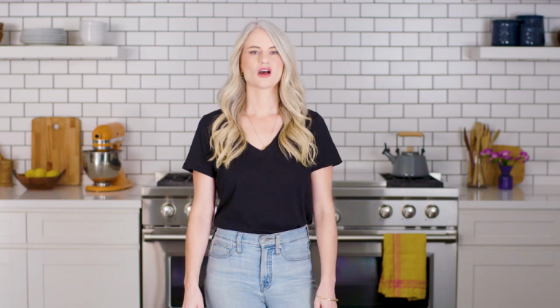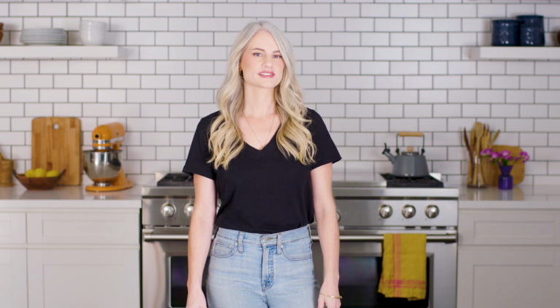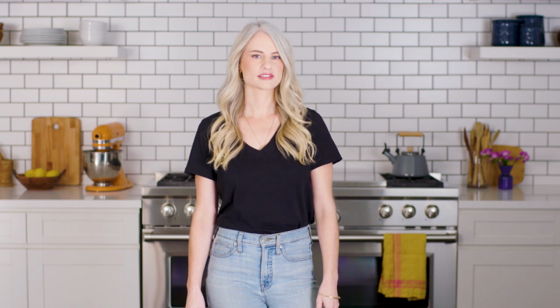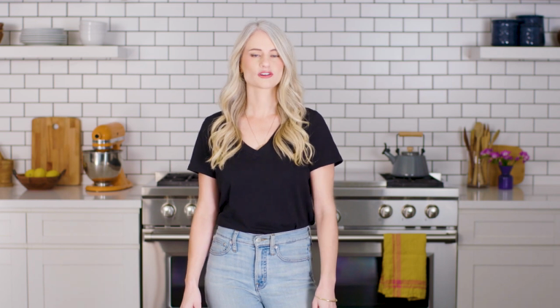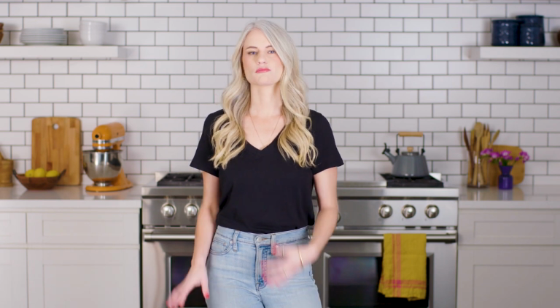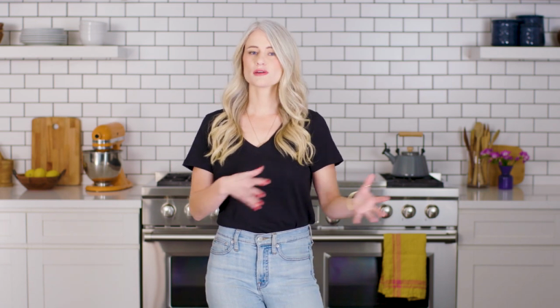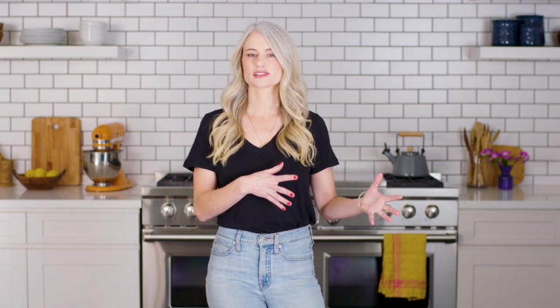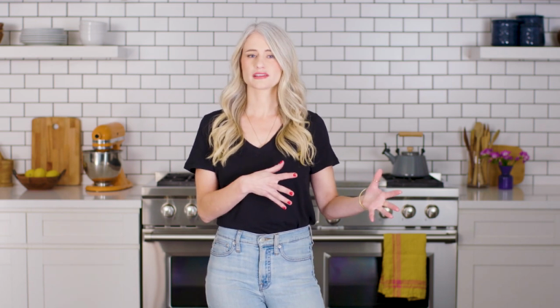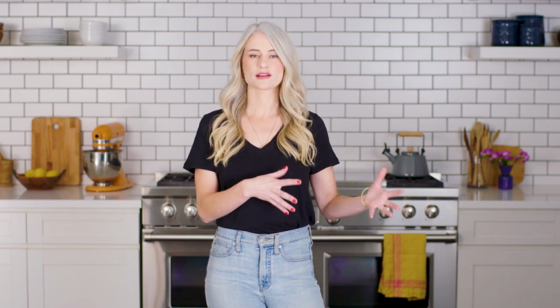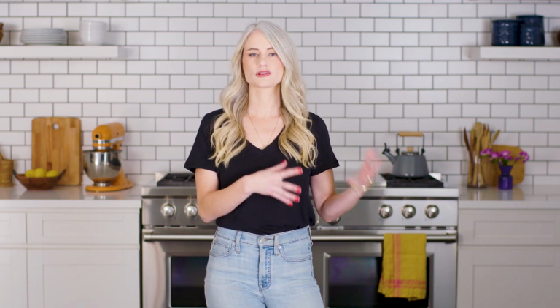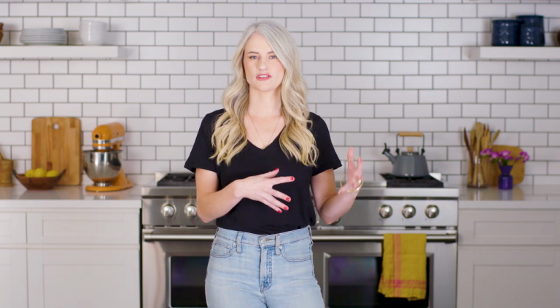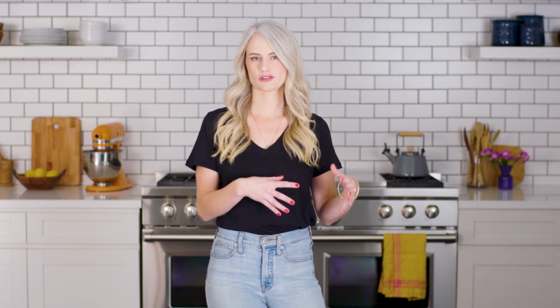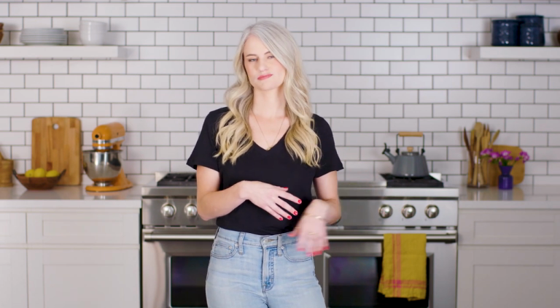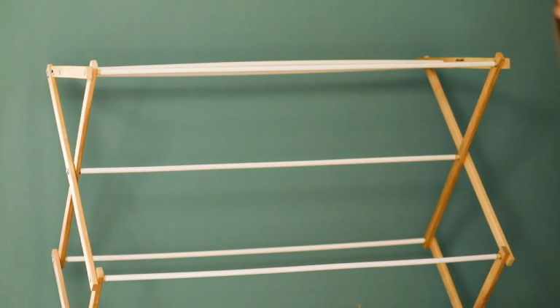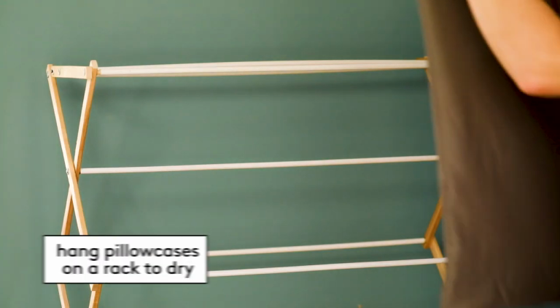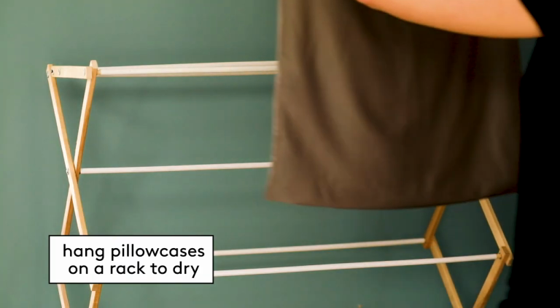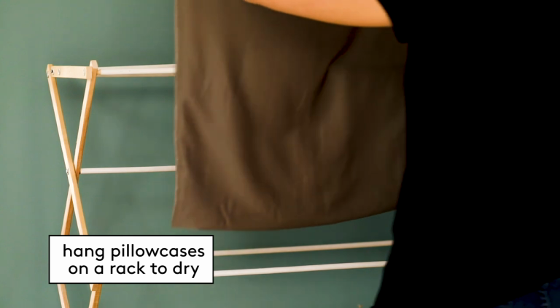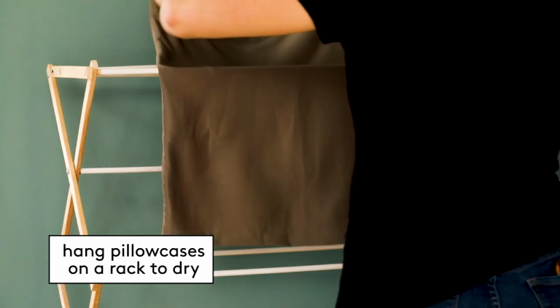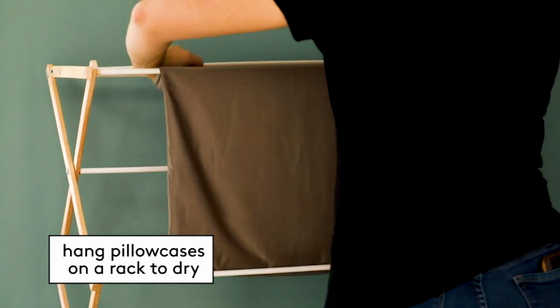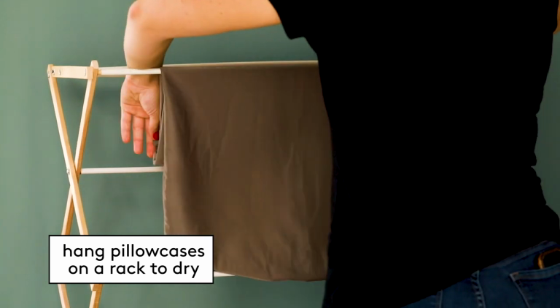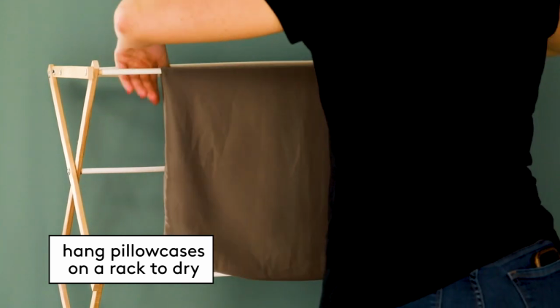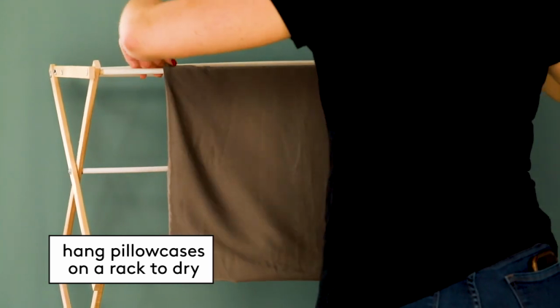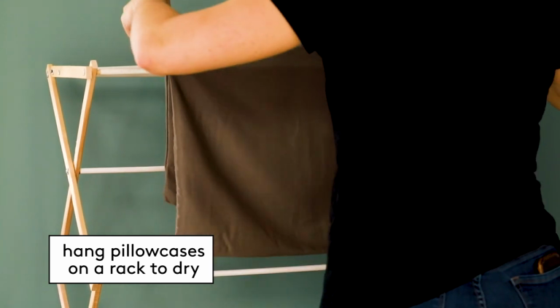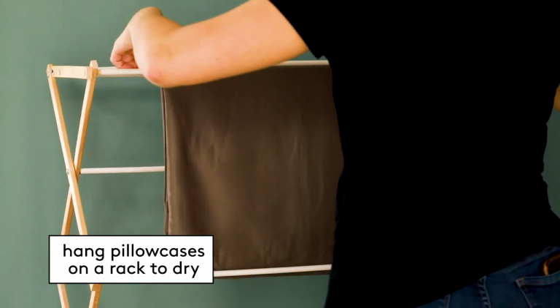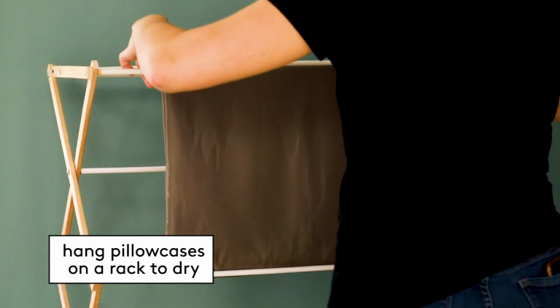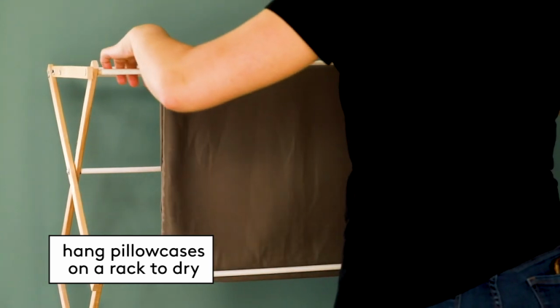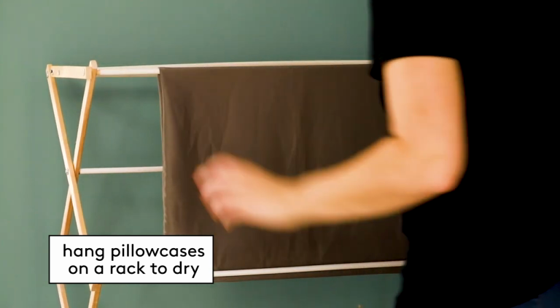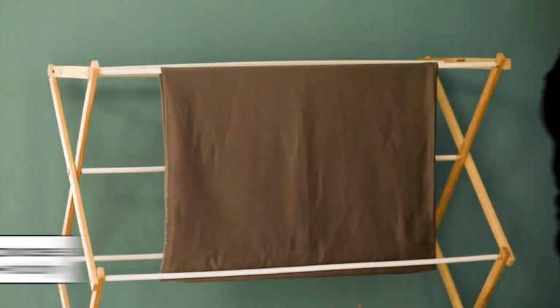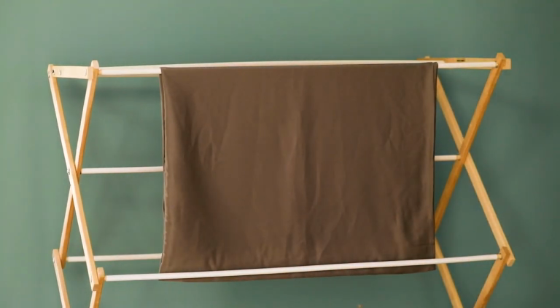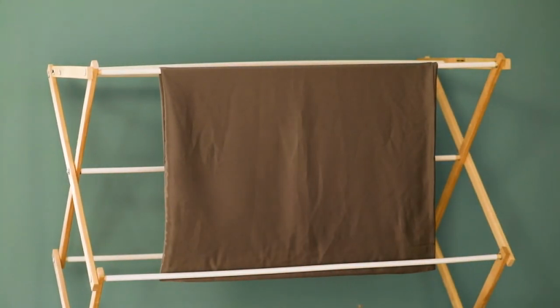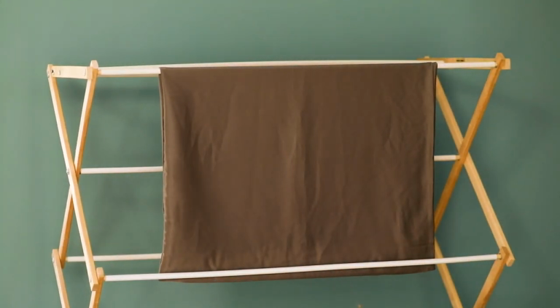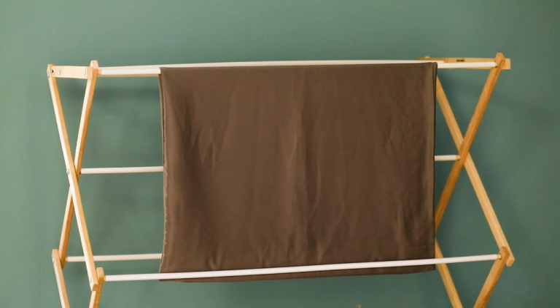Once the cycle is over, remove the bedding as quickly as possible to prevent wrinkles. Hang them on a line to dry, either indoors or outside, away from direct sunlight, which can cause fading.